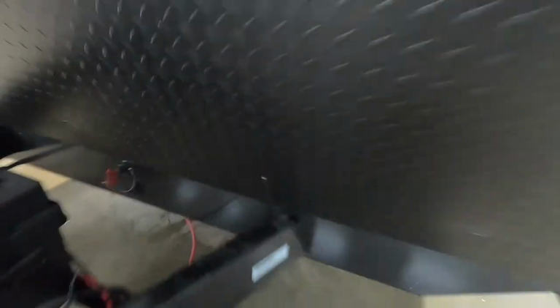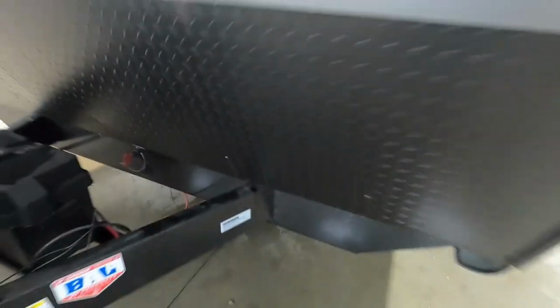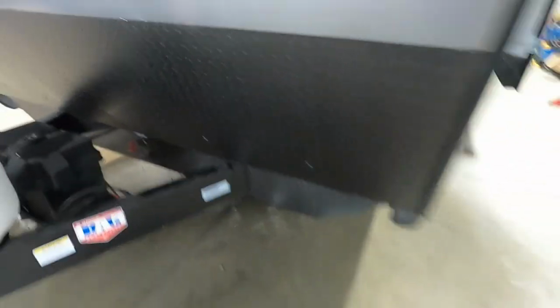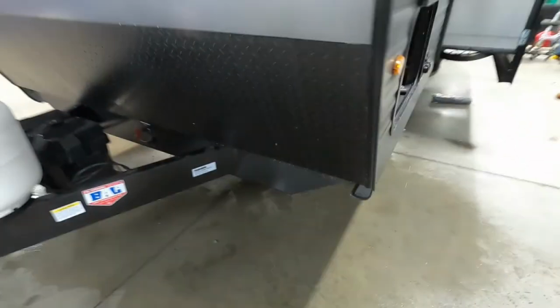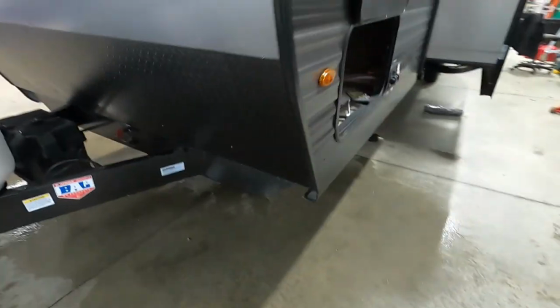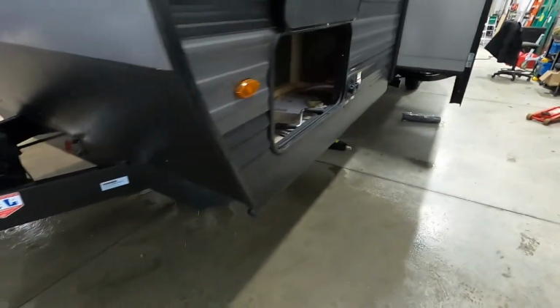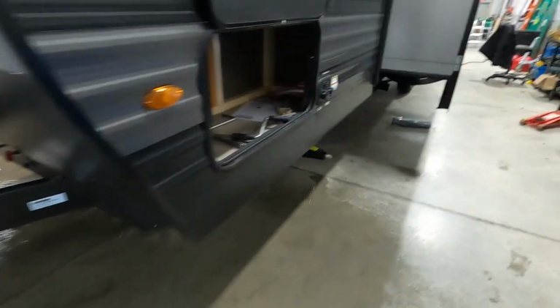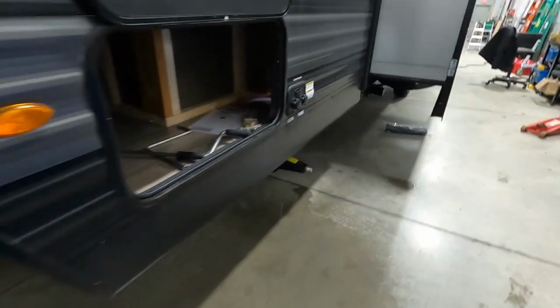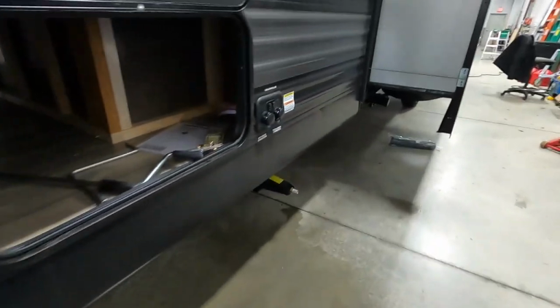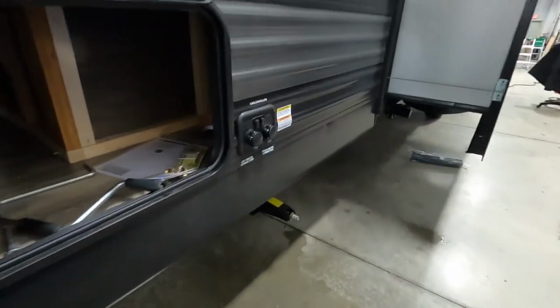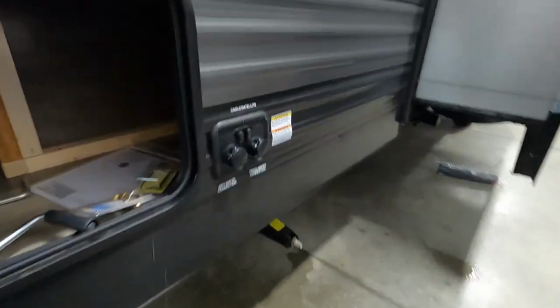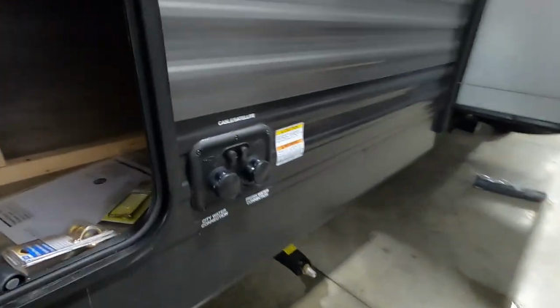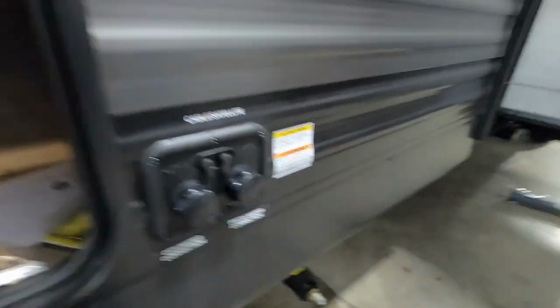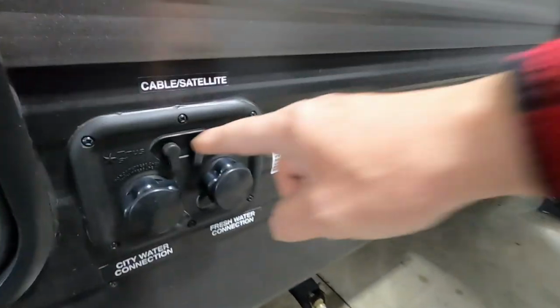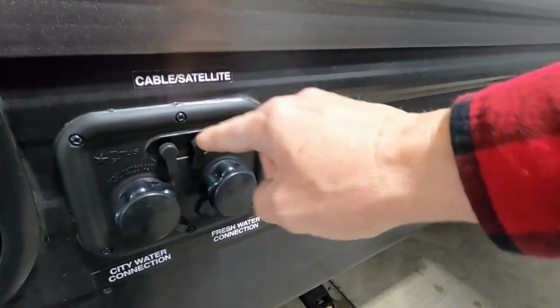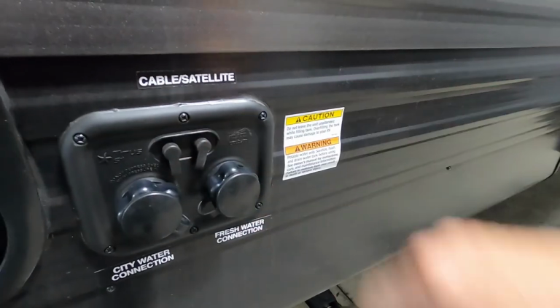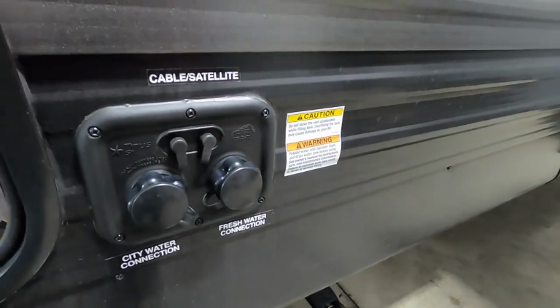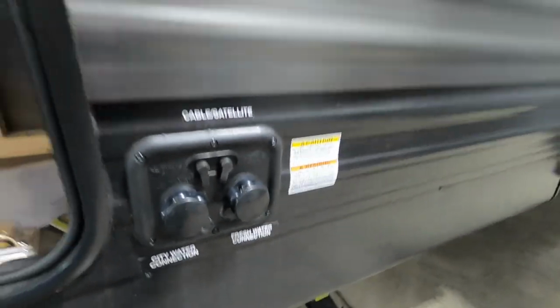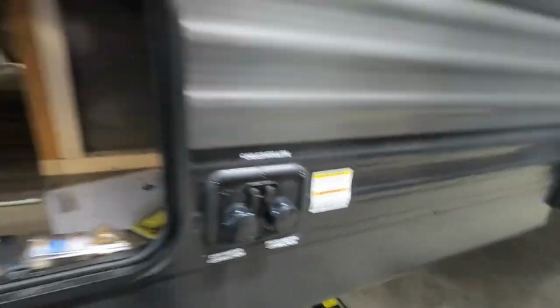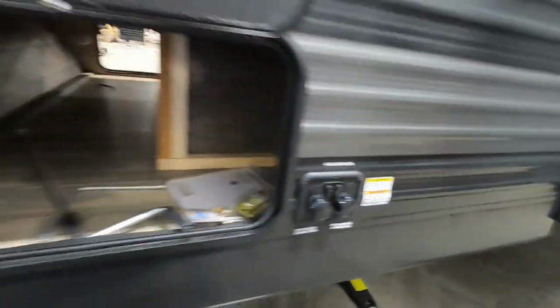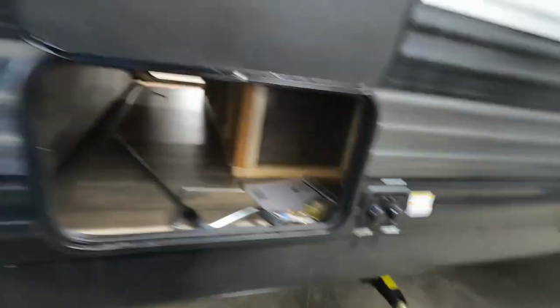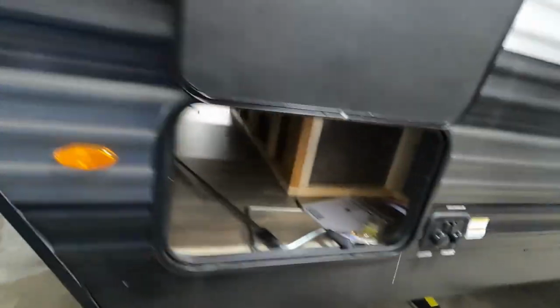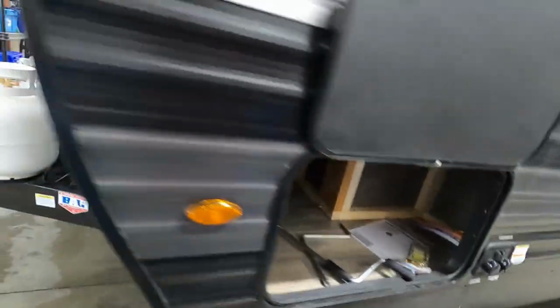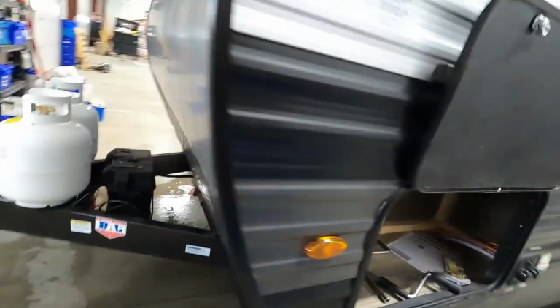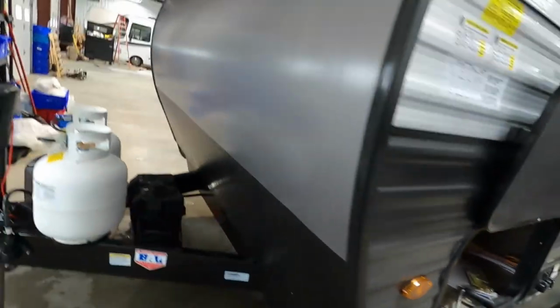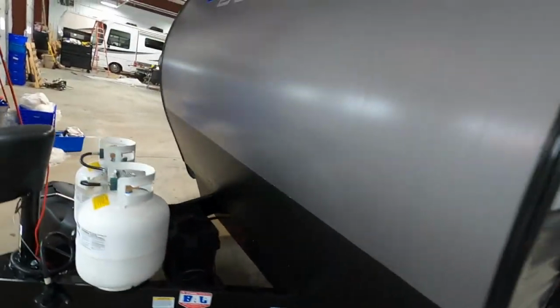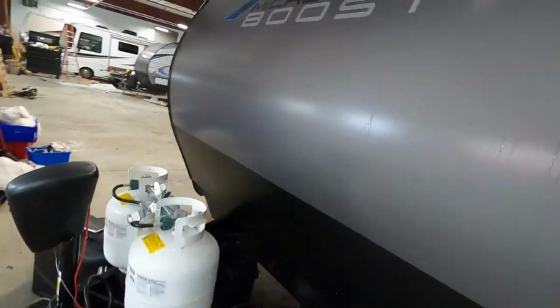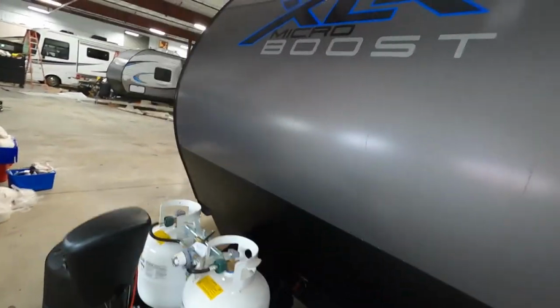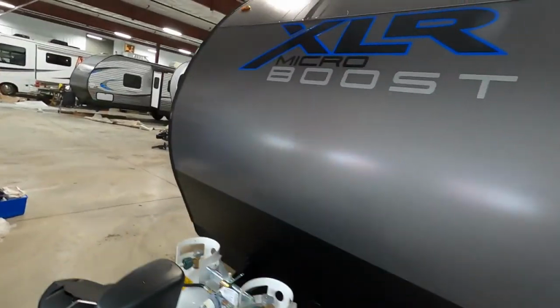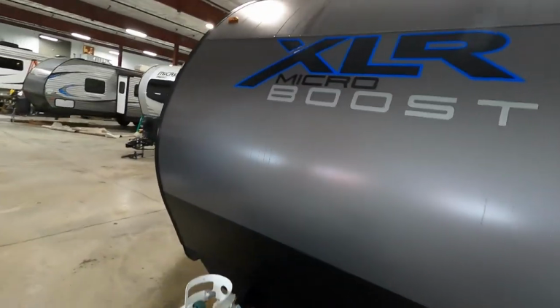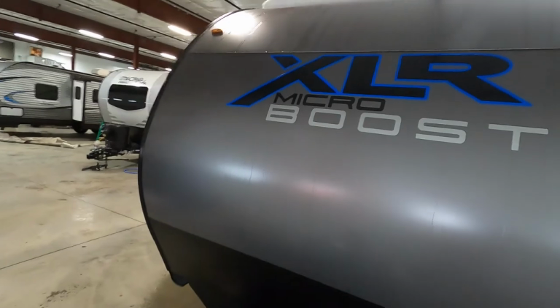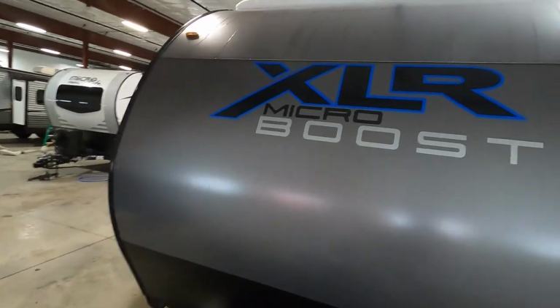One last thing over here by the water connection — this is also where you'll plug your cable and satellite in. That about covers everything out here. Let's go take a look inside.